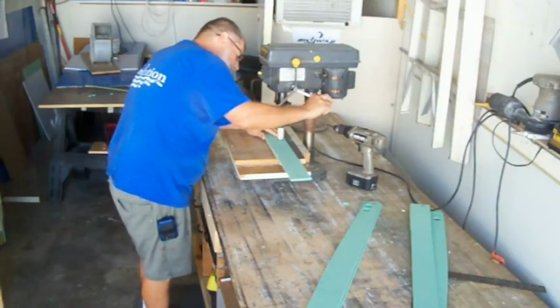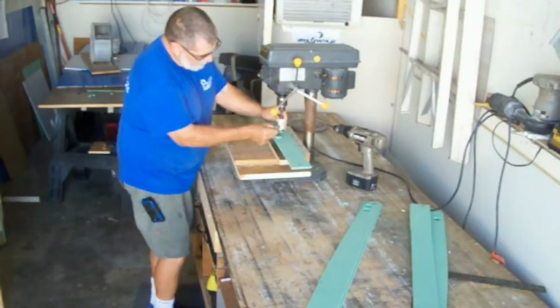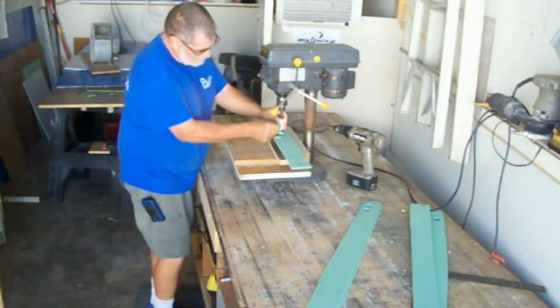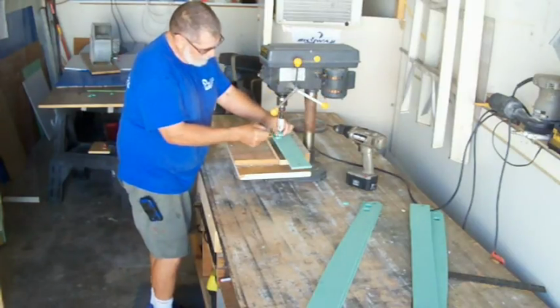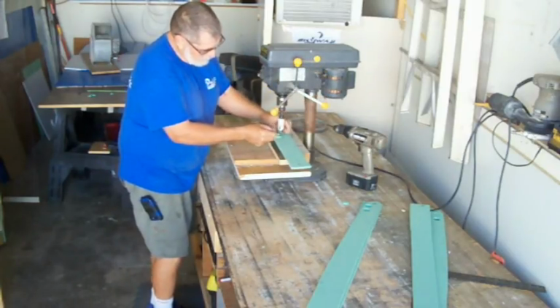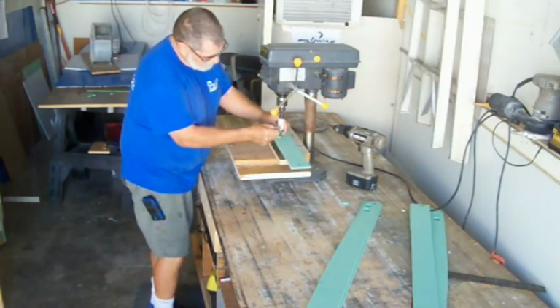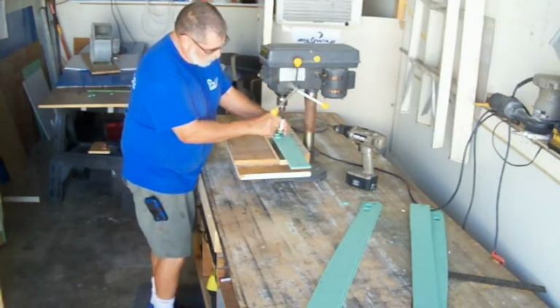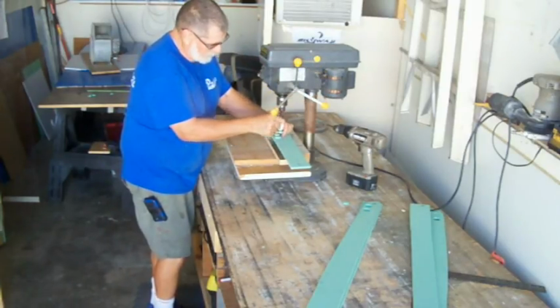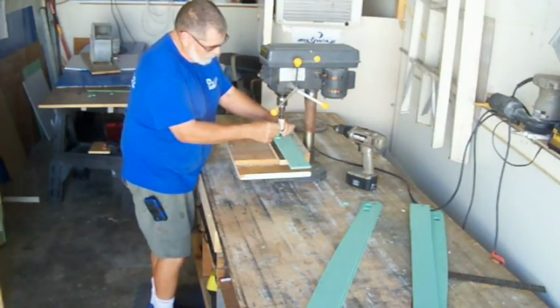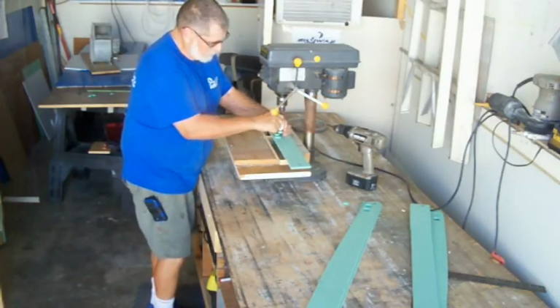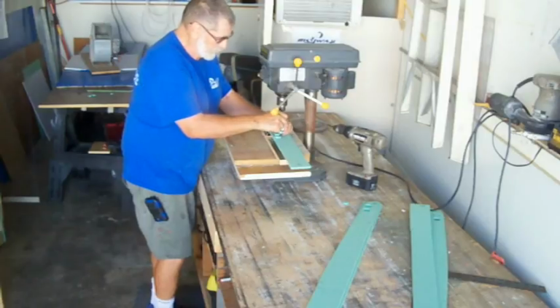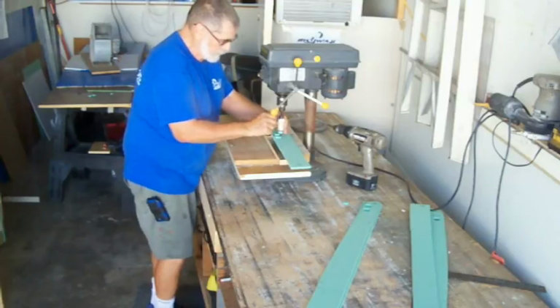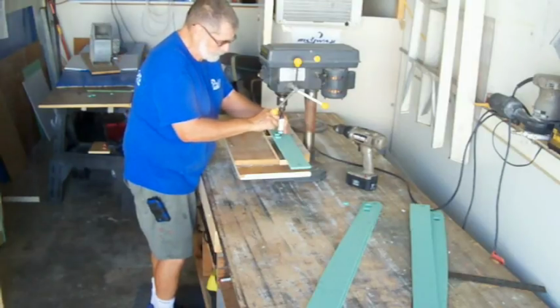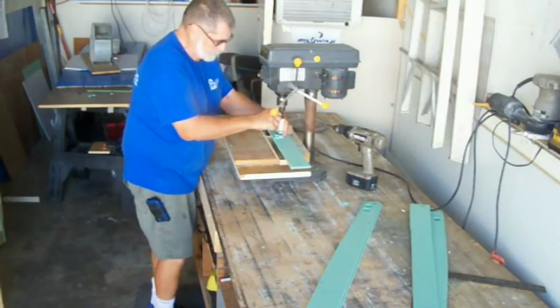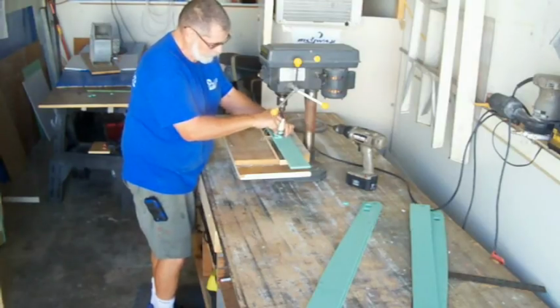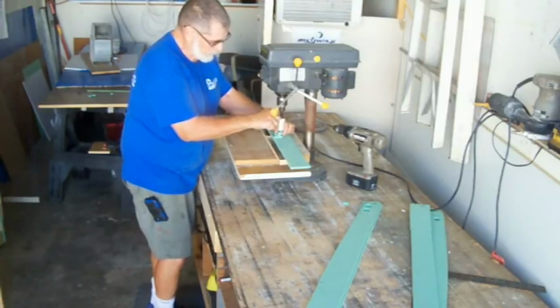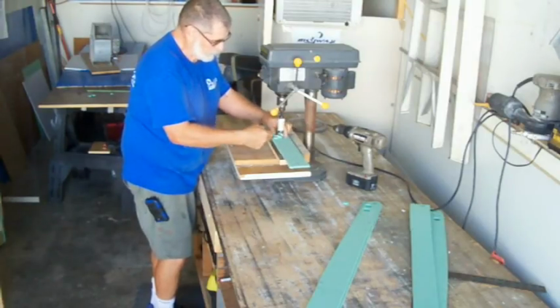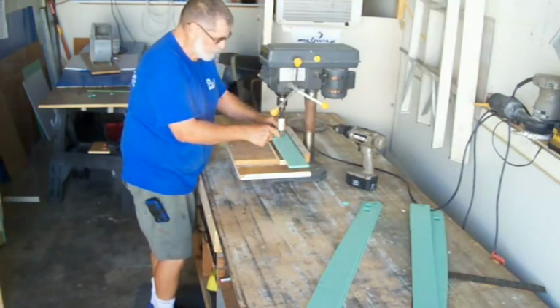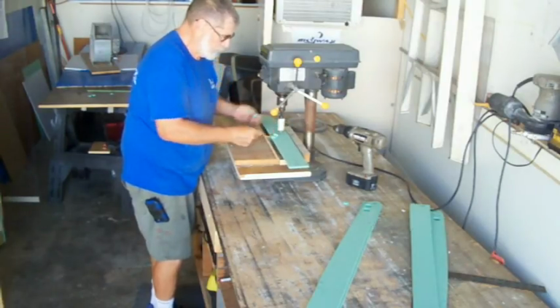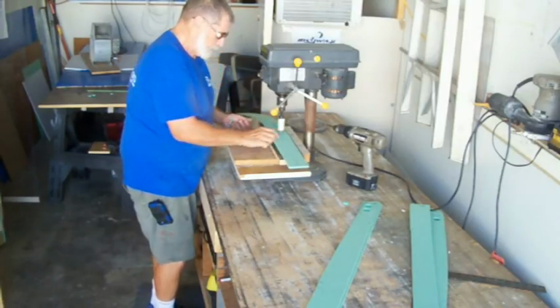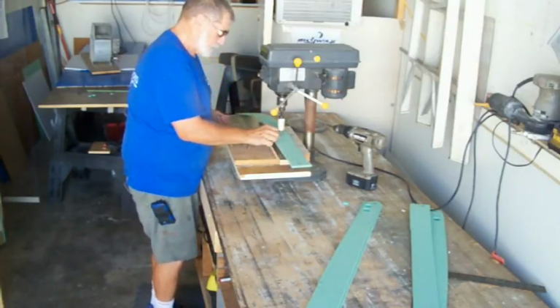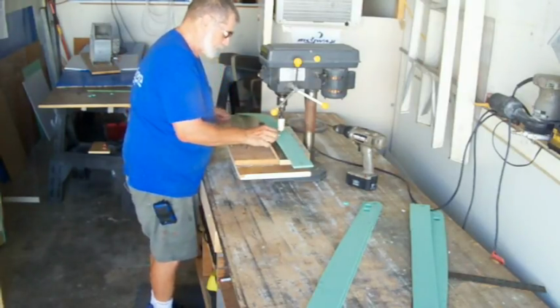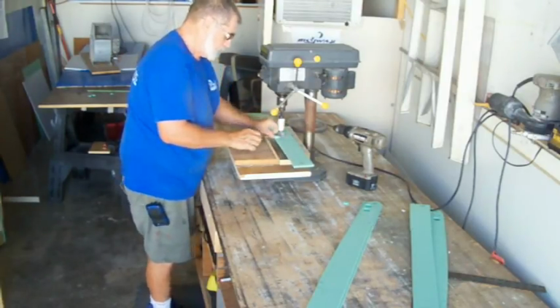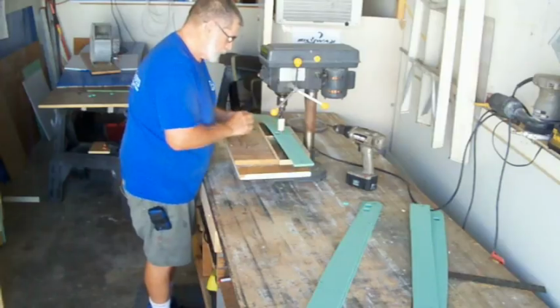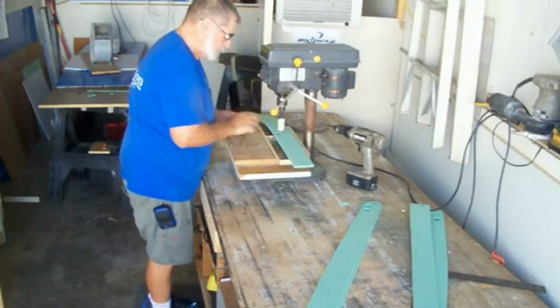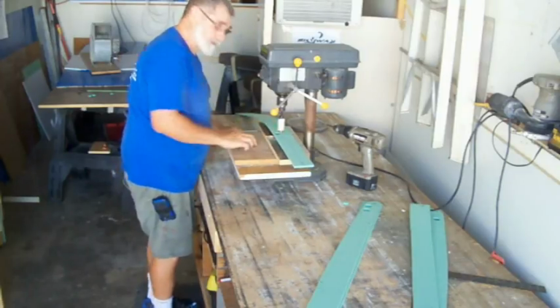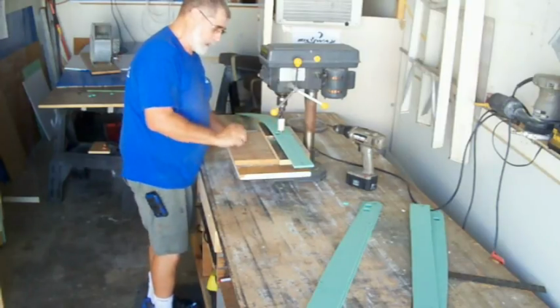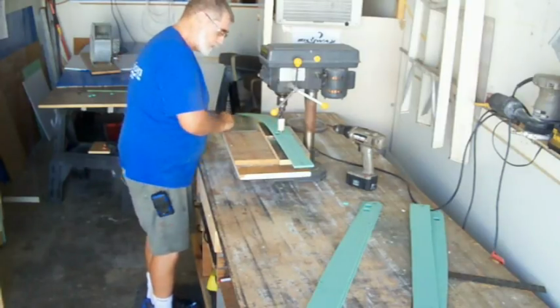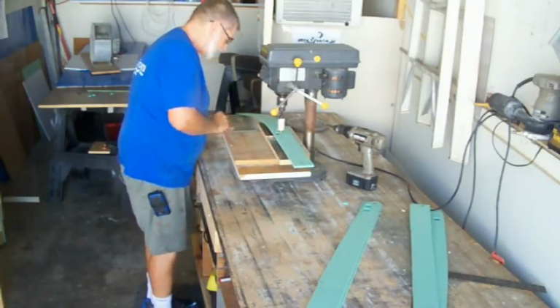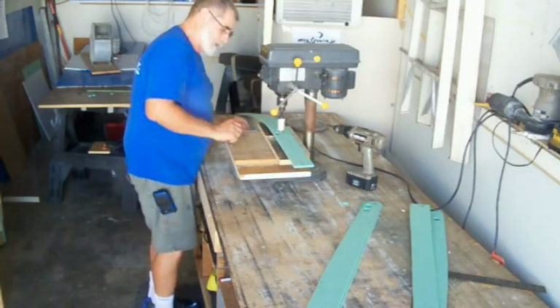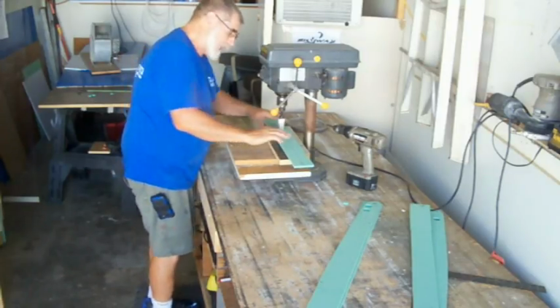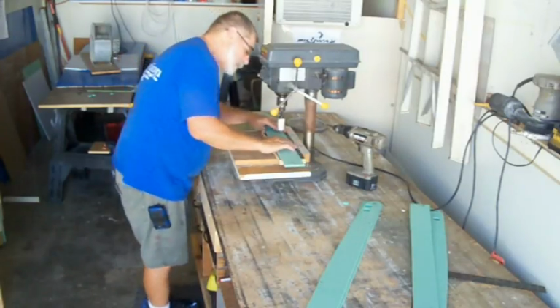I tear out the core — I cleaned it out, I don't want to get too many built up in there. I like to keep a nice clean edge there for the top and wraps.